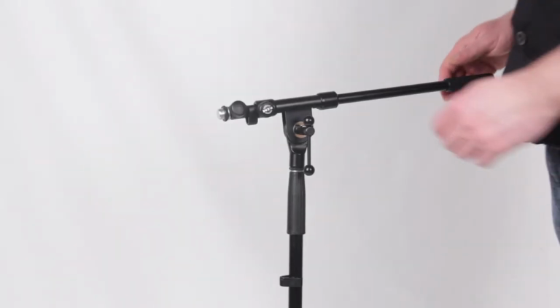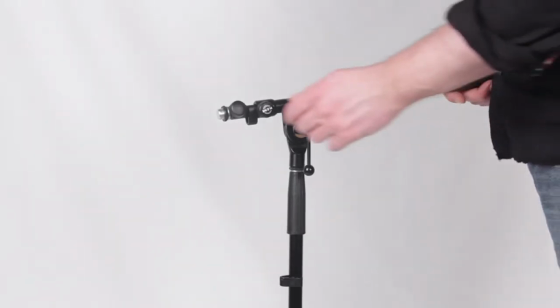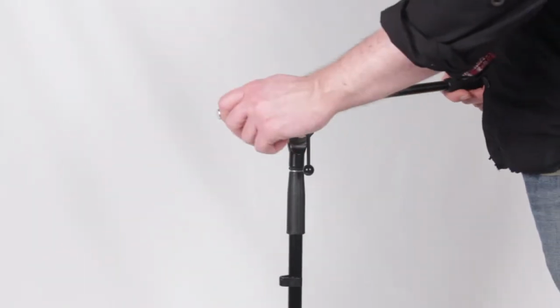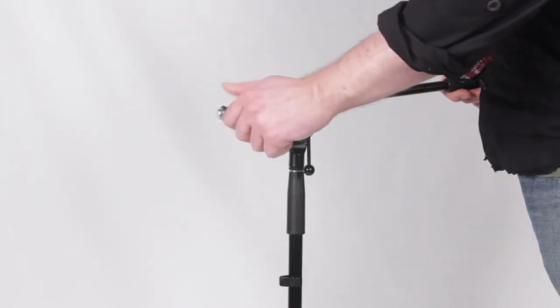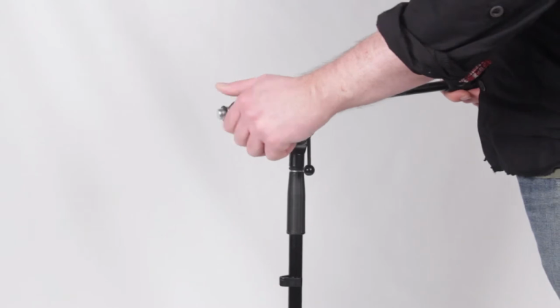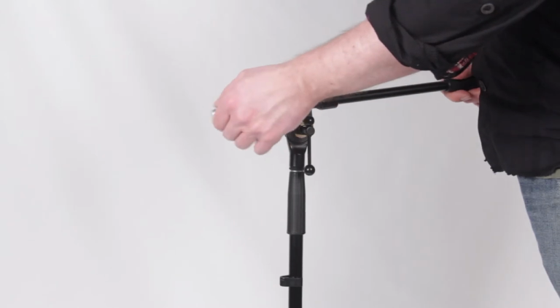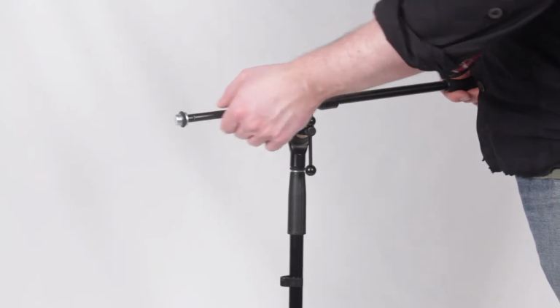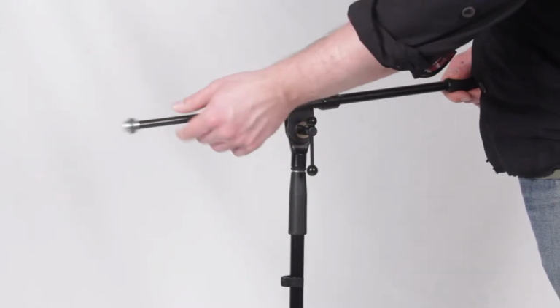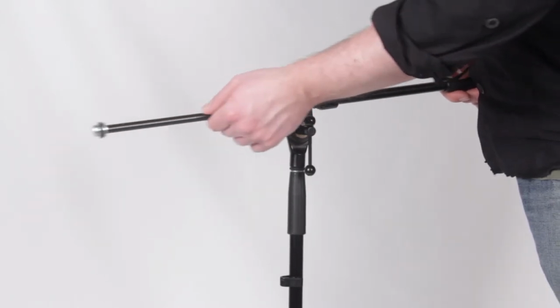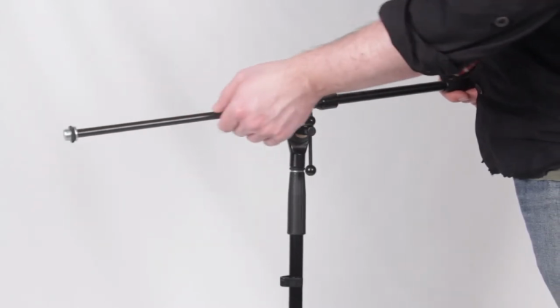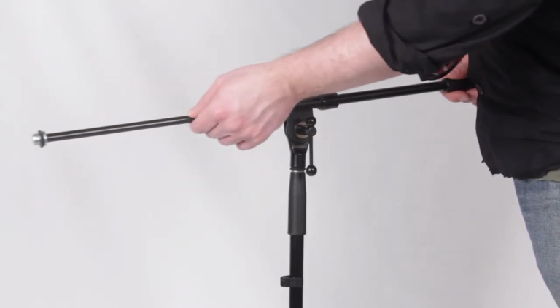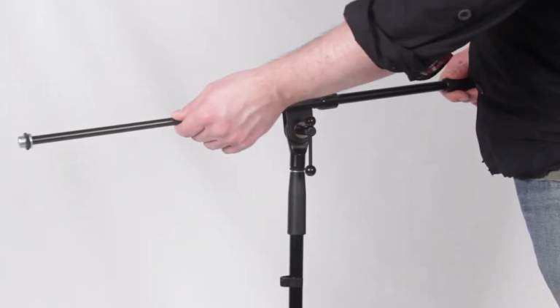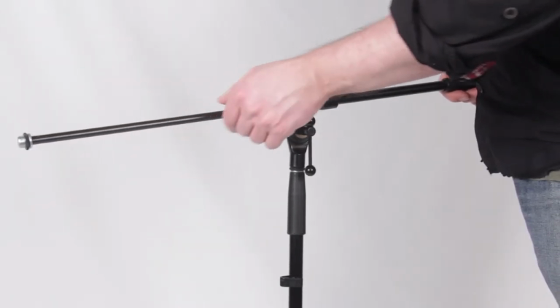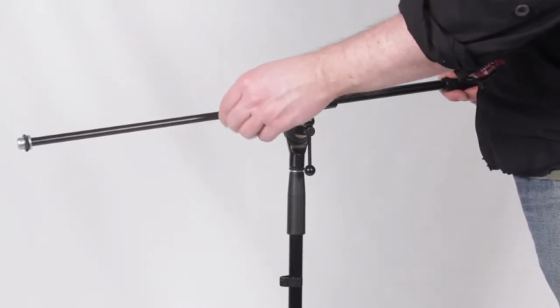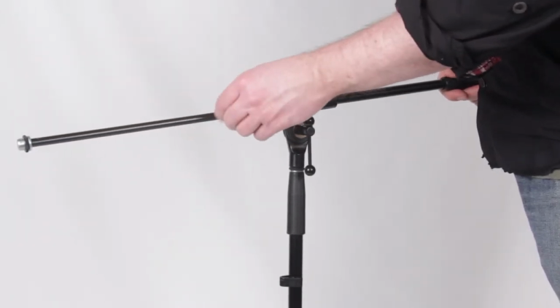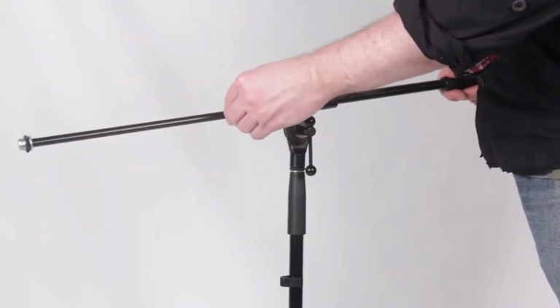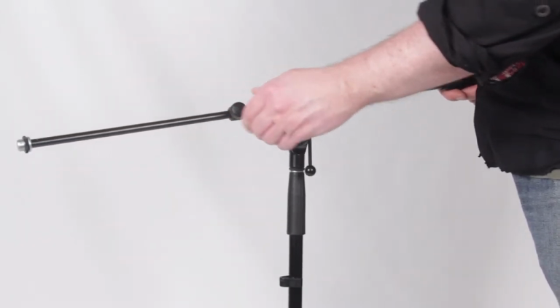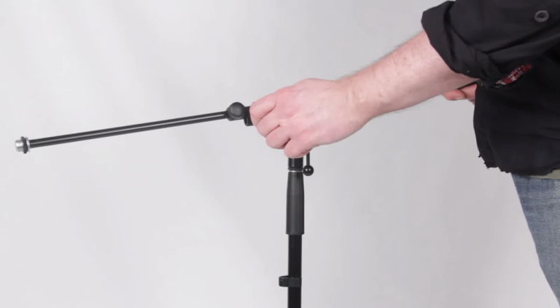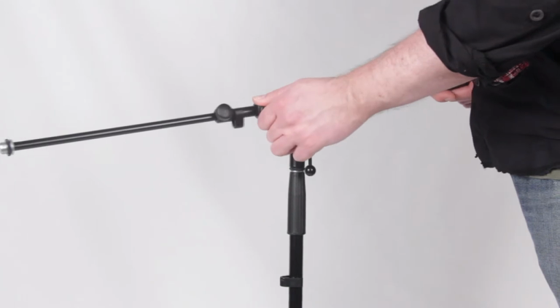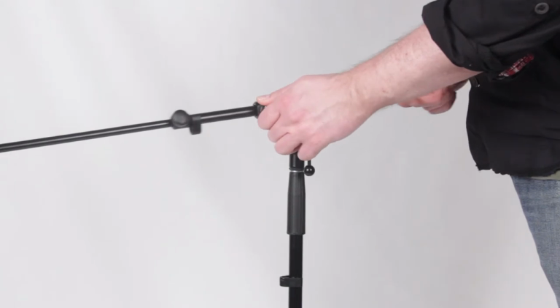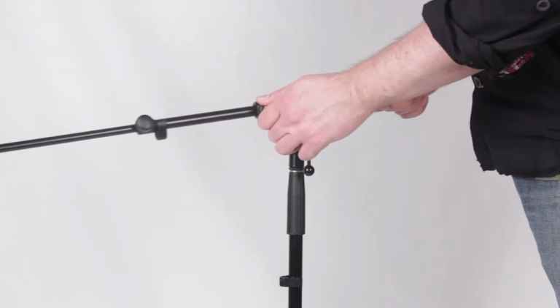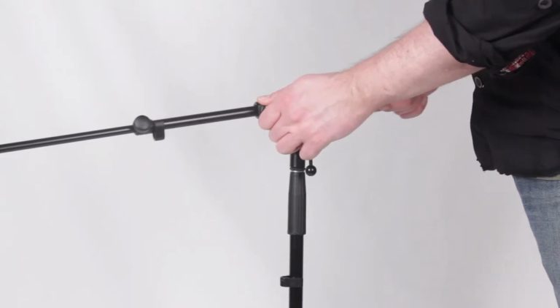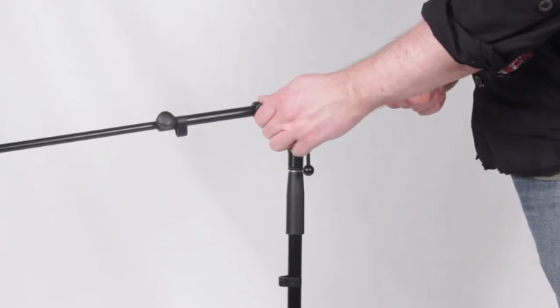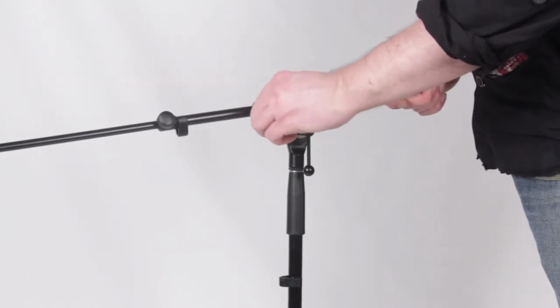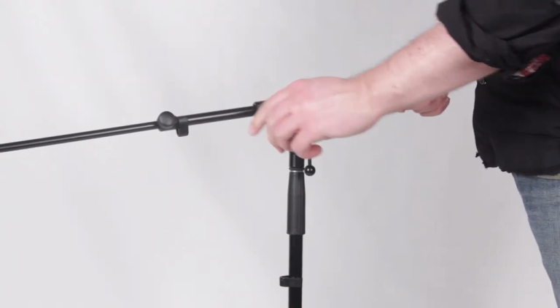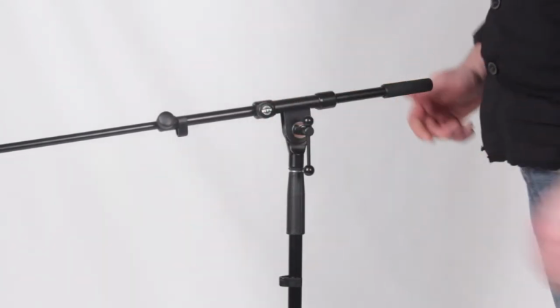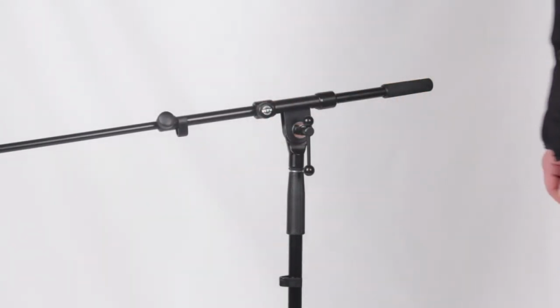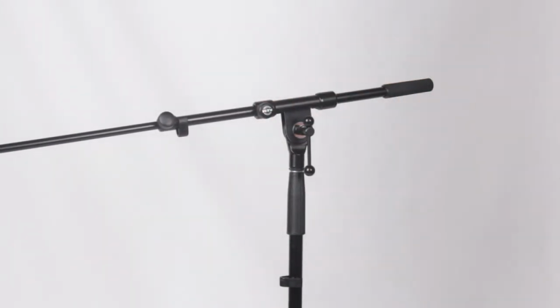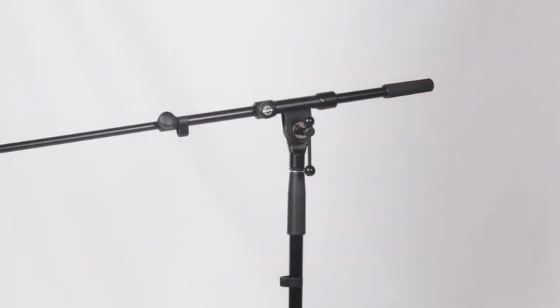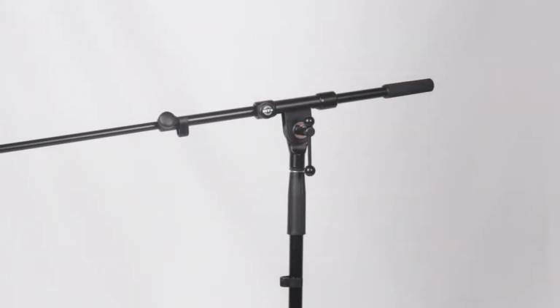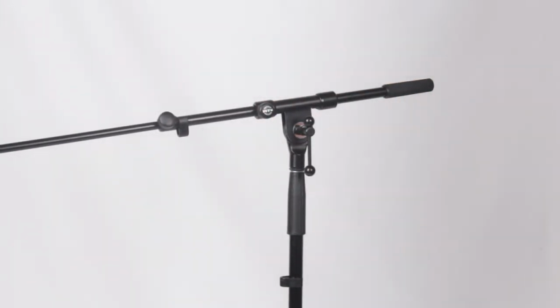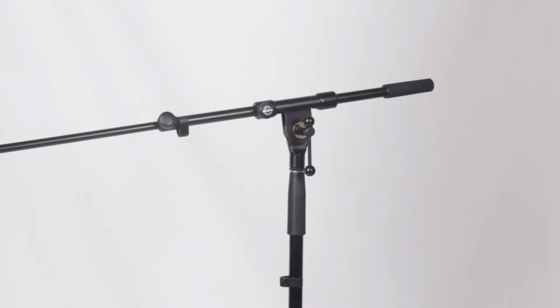Its boom arm comes with a two-piece telescopic pole set with T-bar locking screw for precision placement of the boom at any length. It also provides added leverage for extra tightening when using heavy studio microphones.